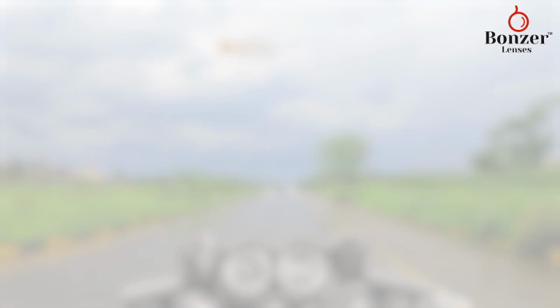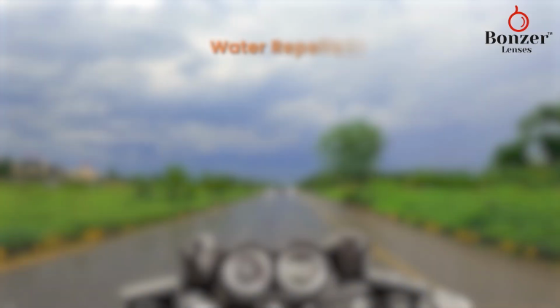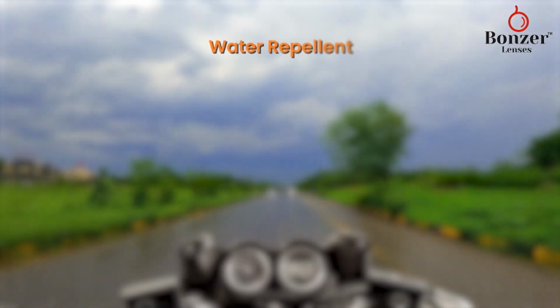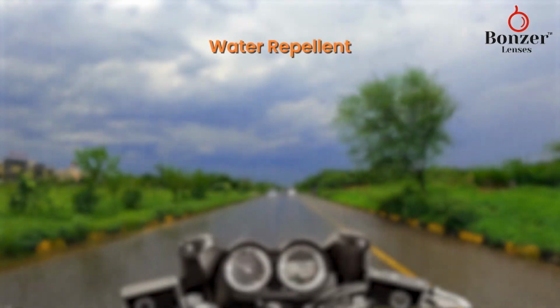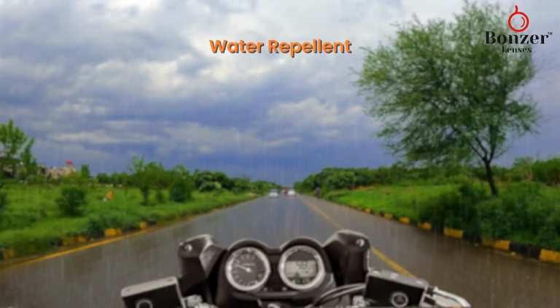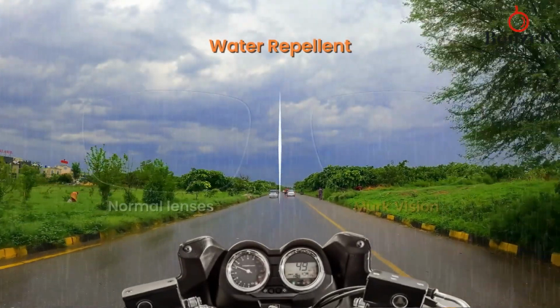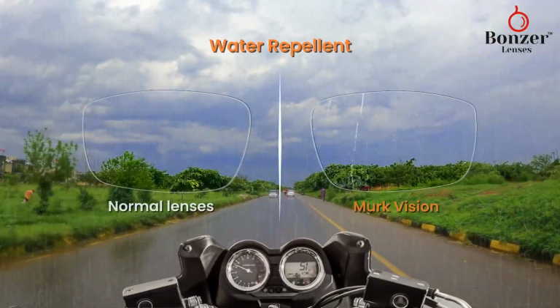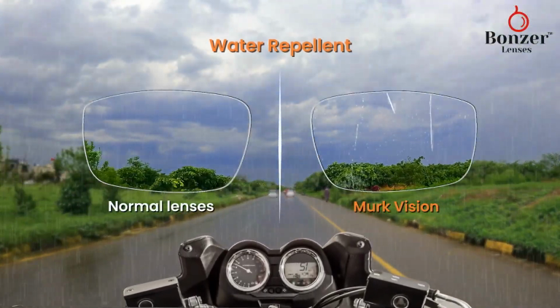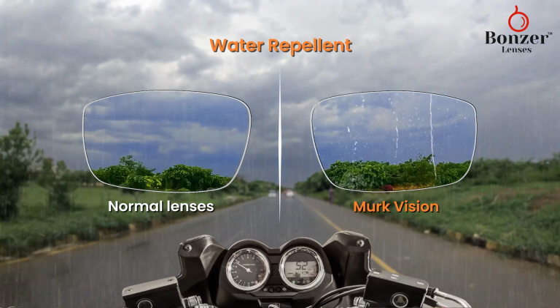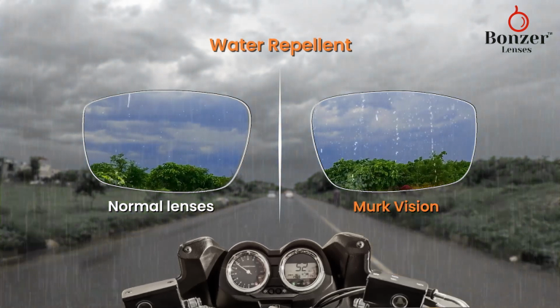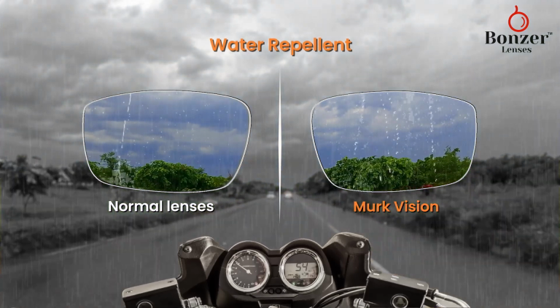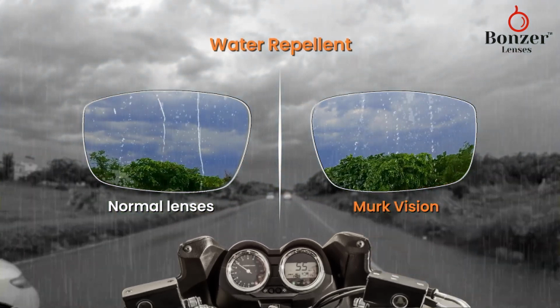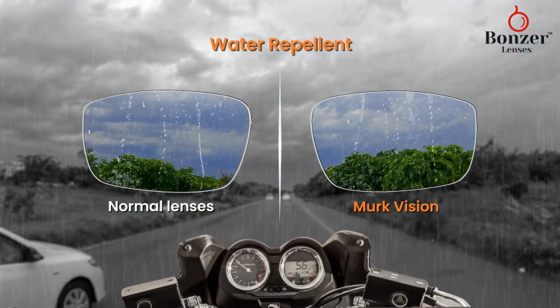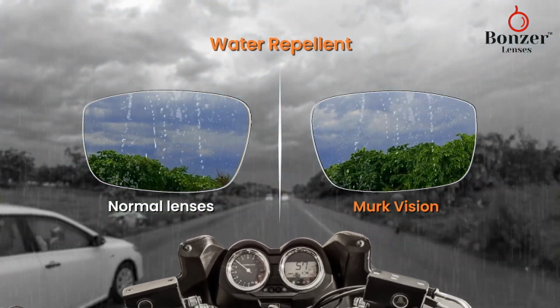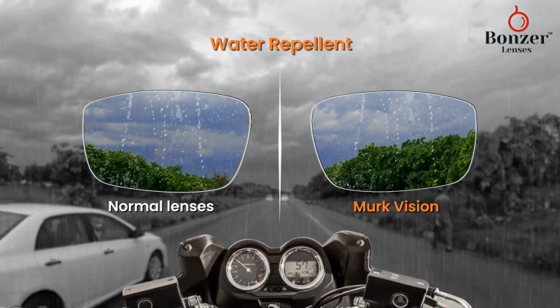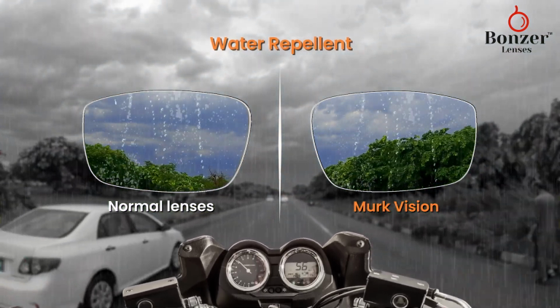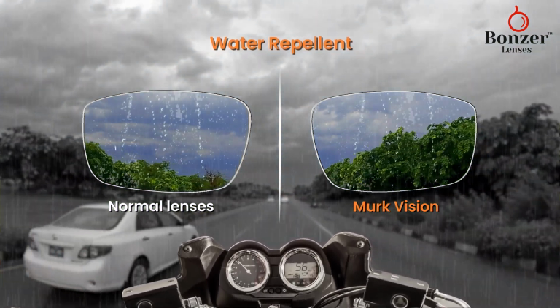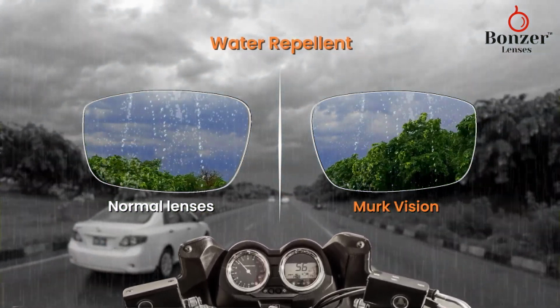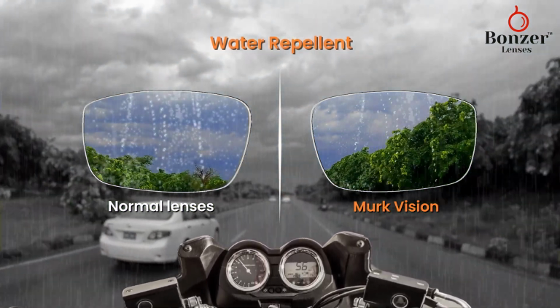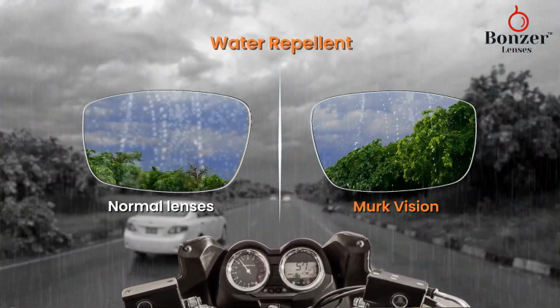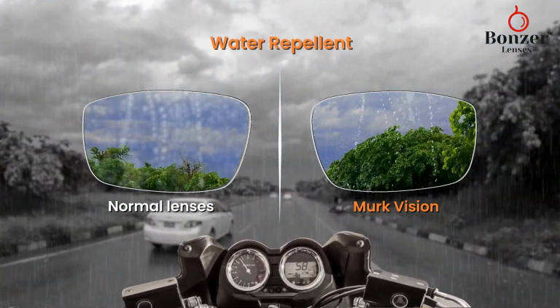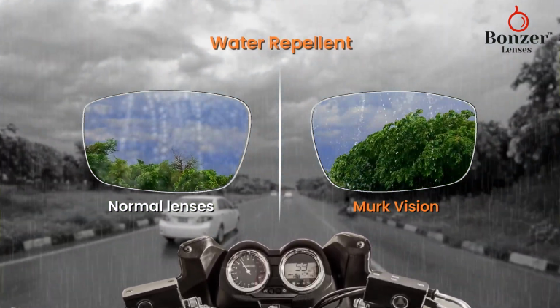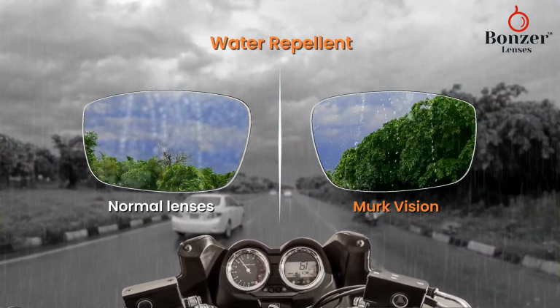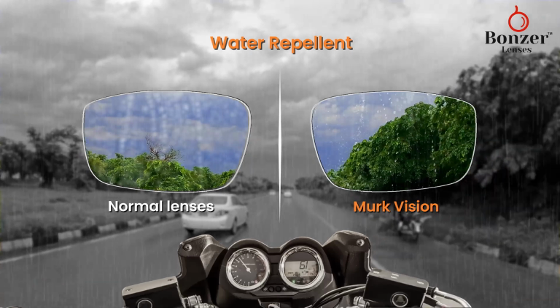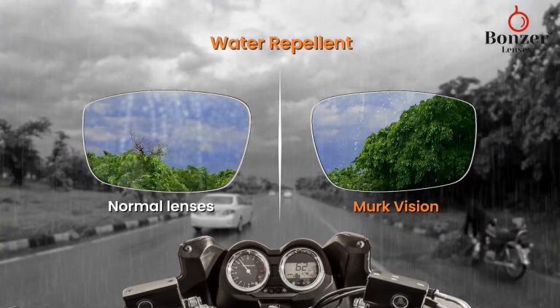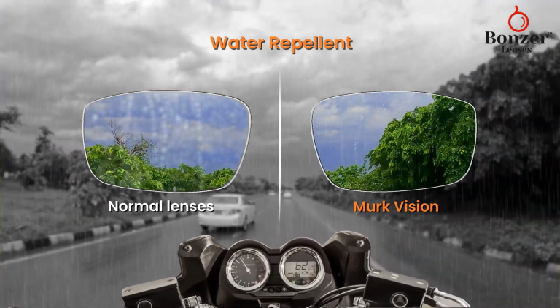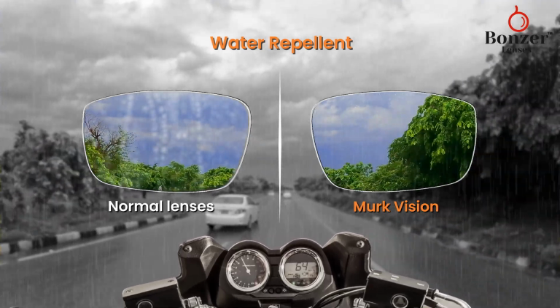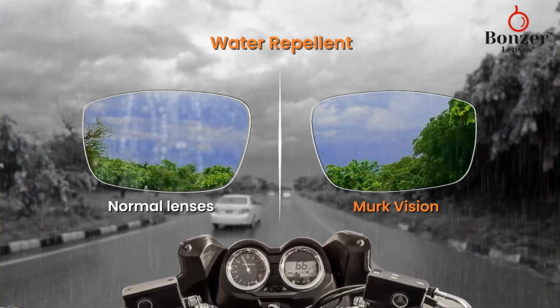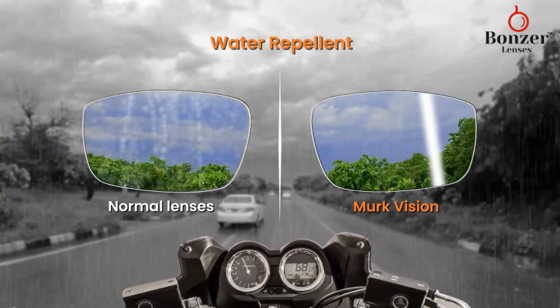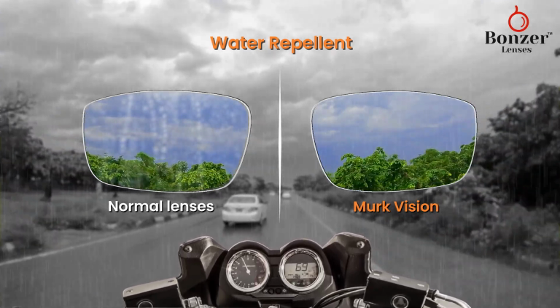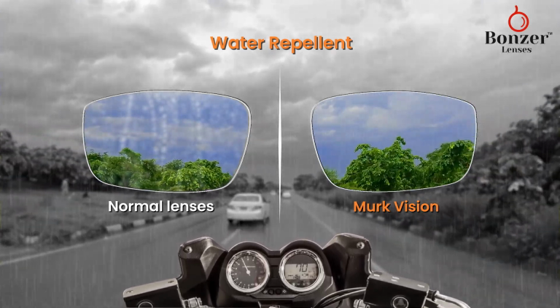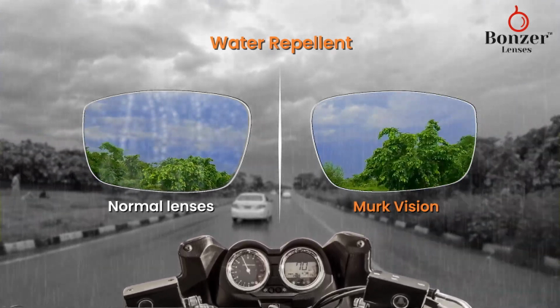Water repellent. In a rain shower, regular lenses leave water stains, obstructing your view. Our lenses repel water droplets, ensuring a clear and unobstructed vision.